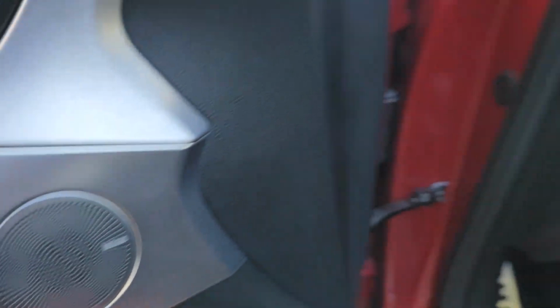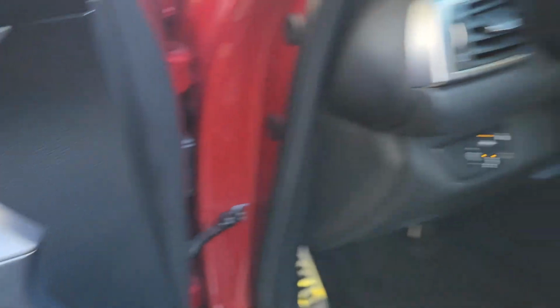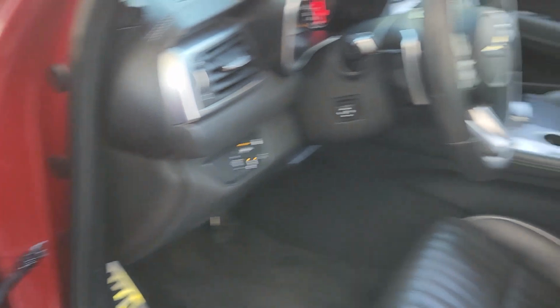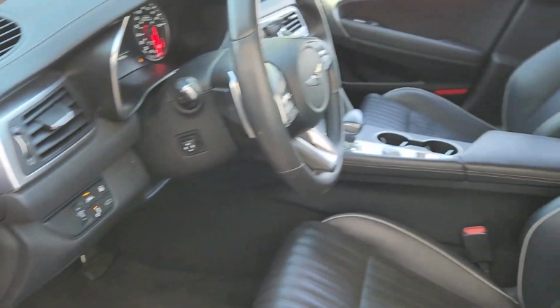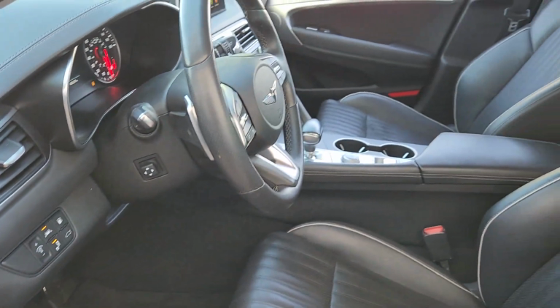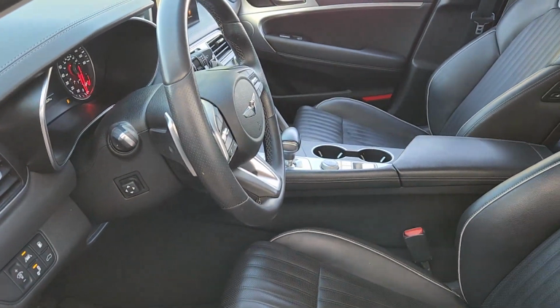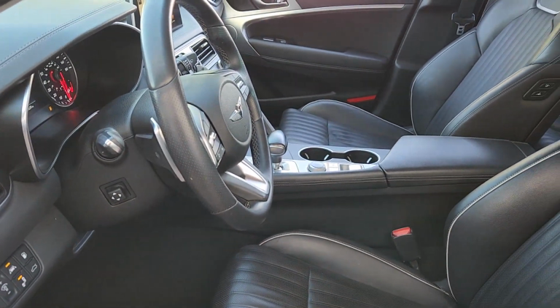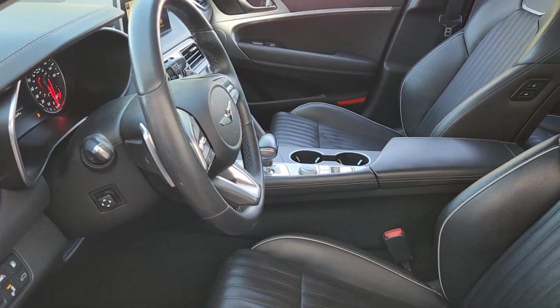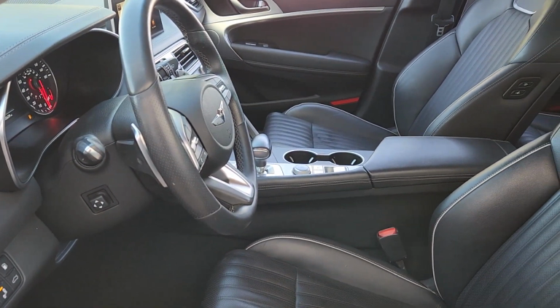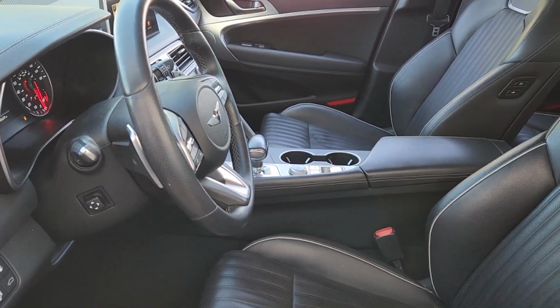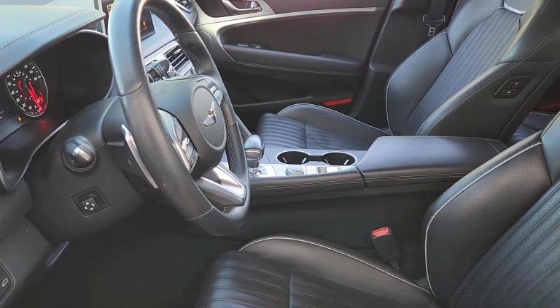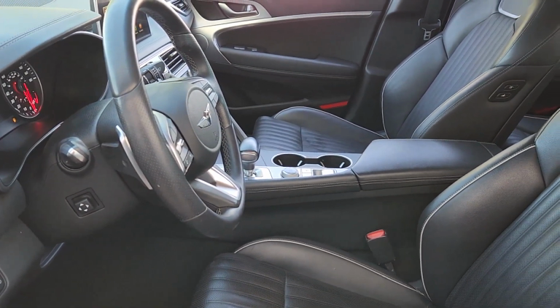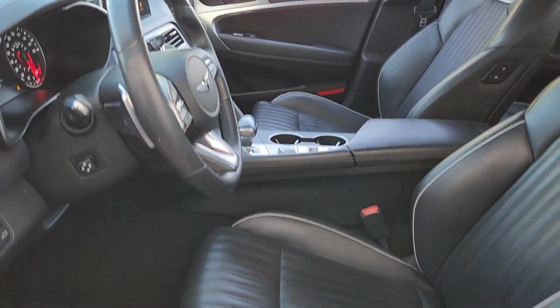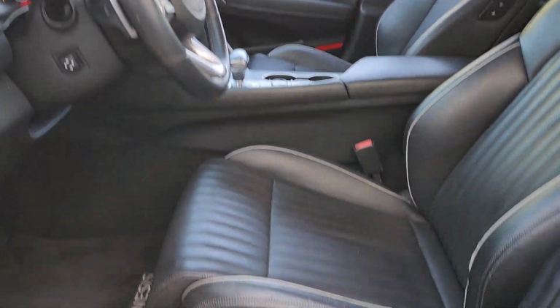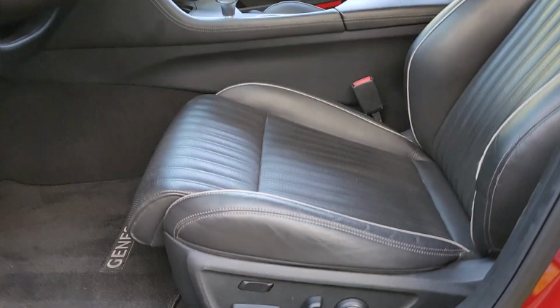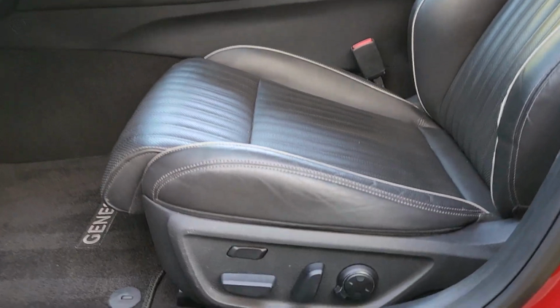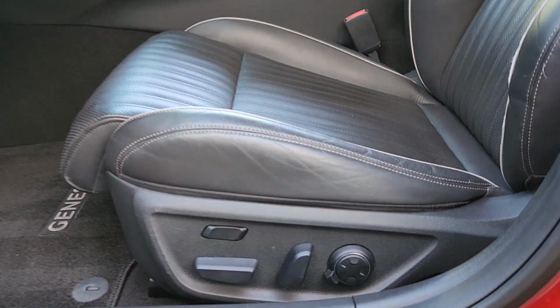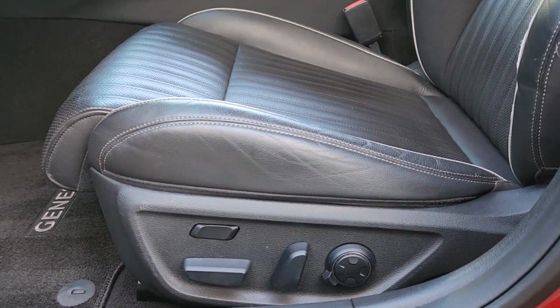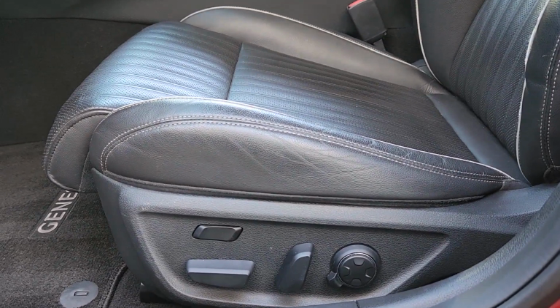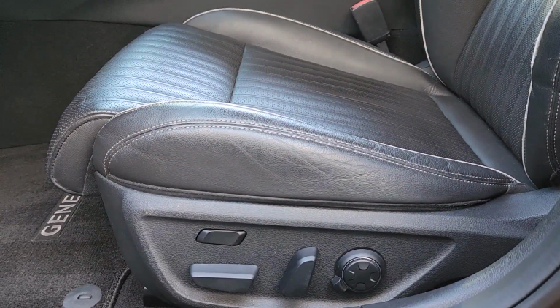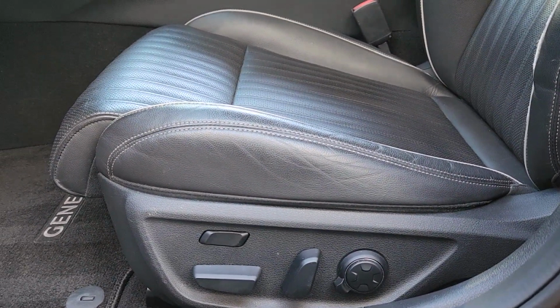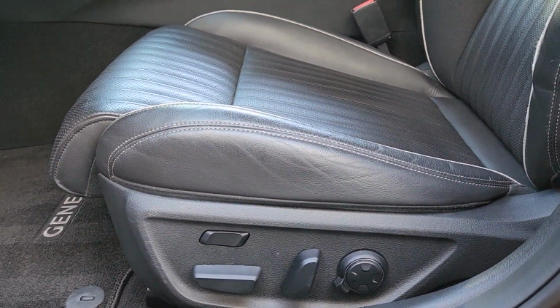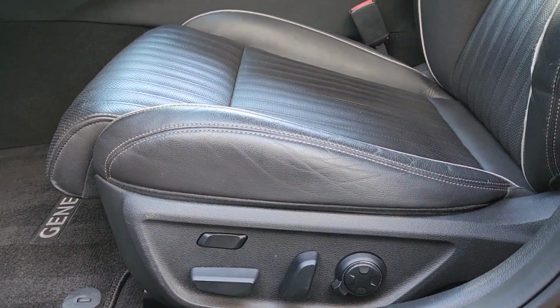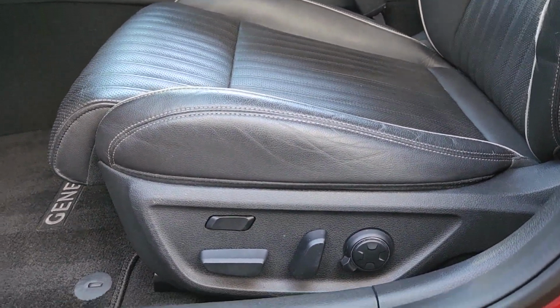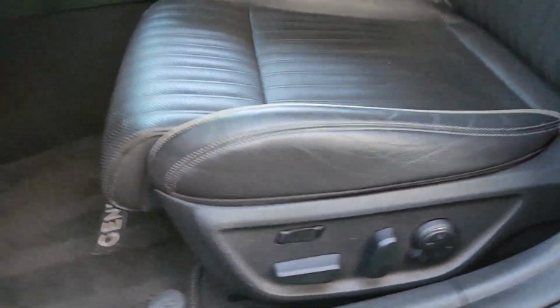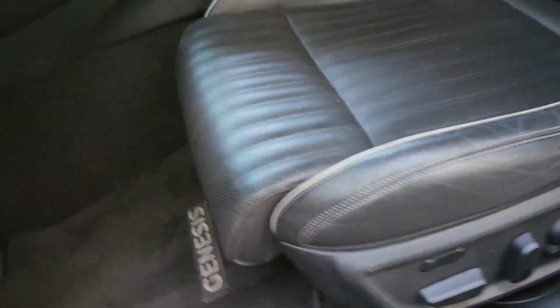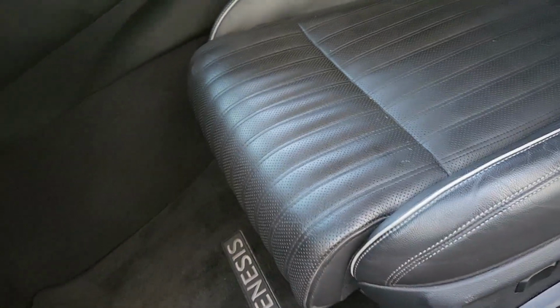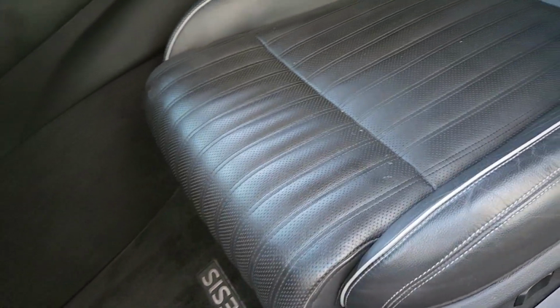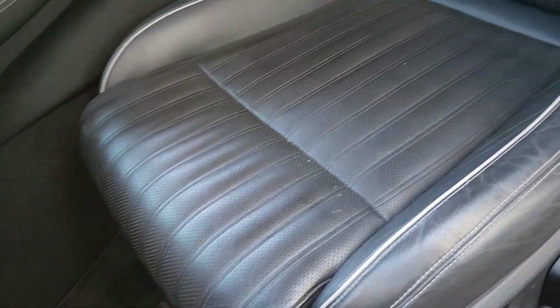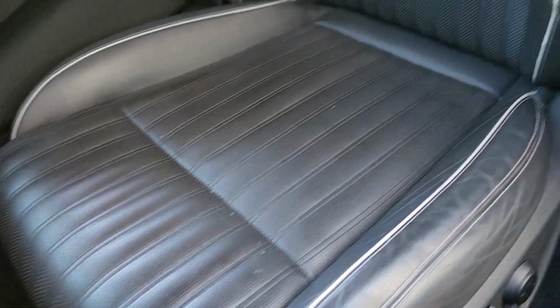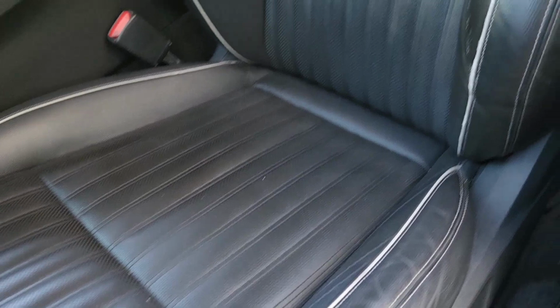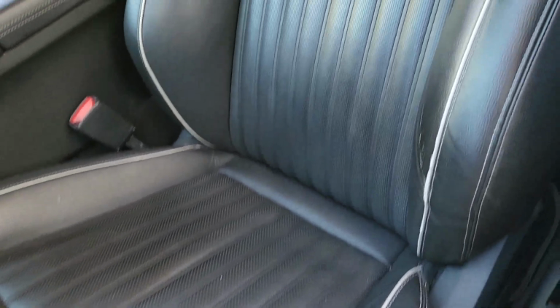Performance, luxury, and efficiency blend in thrilling harmony in the Genesis G70. See for yourself when you take it out for a test drive. Our professional staff looks forward to giving you excellent service.